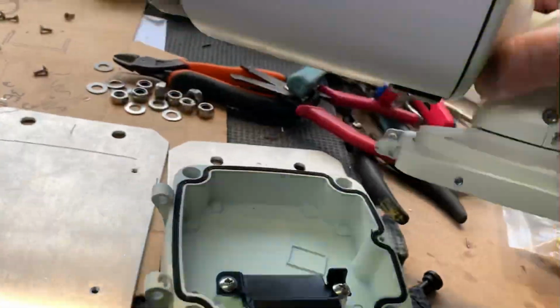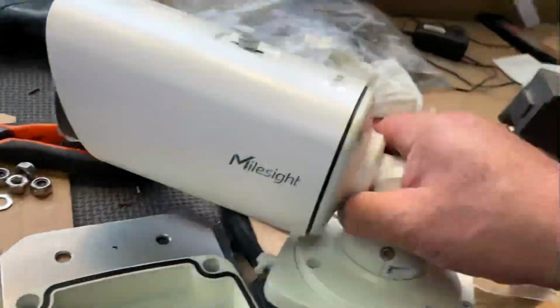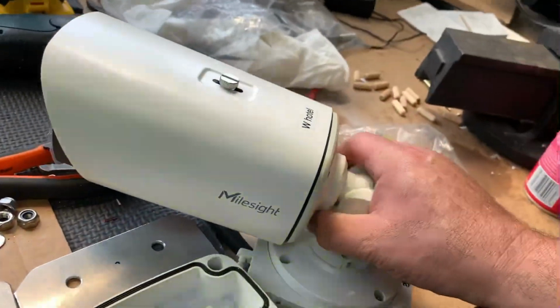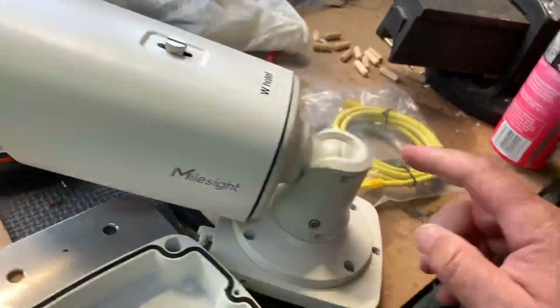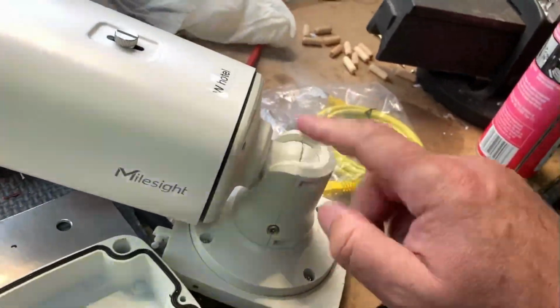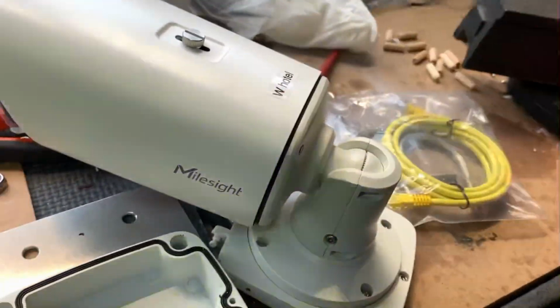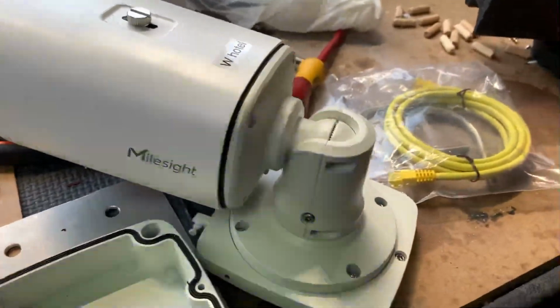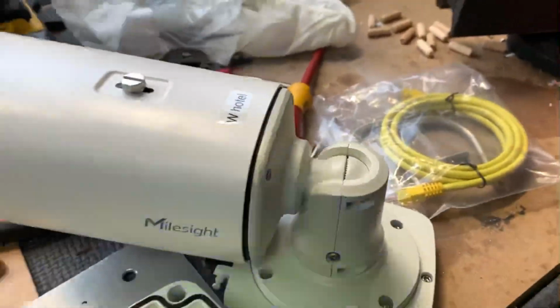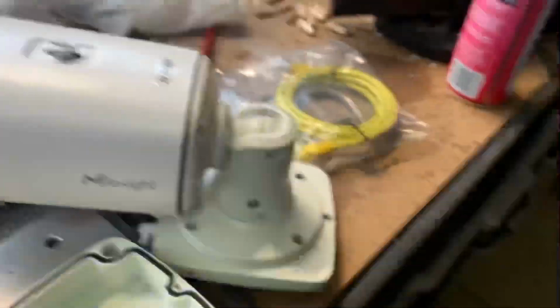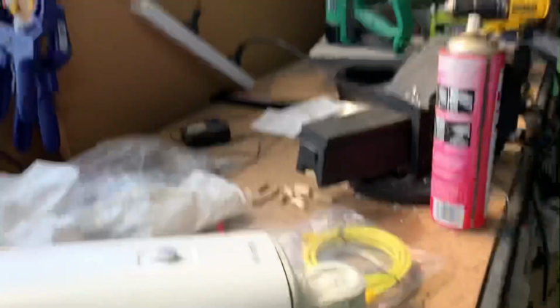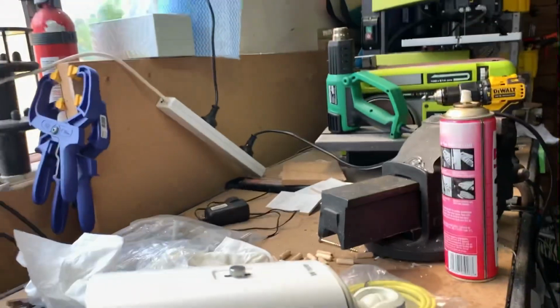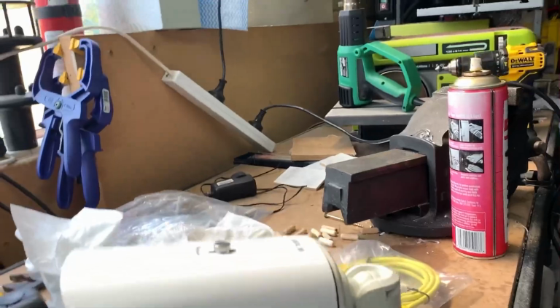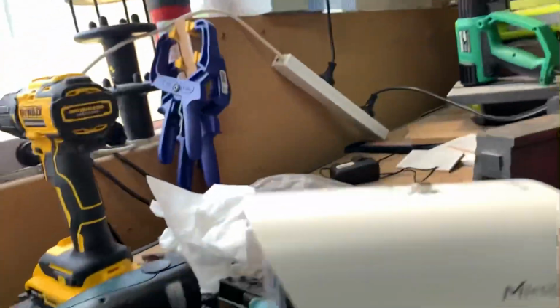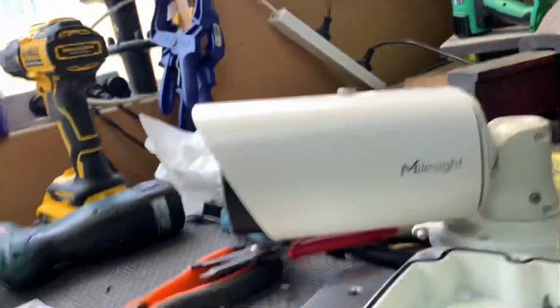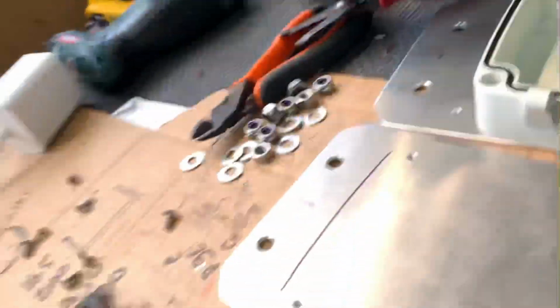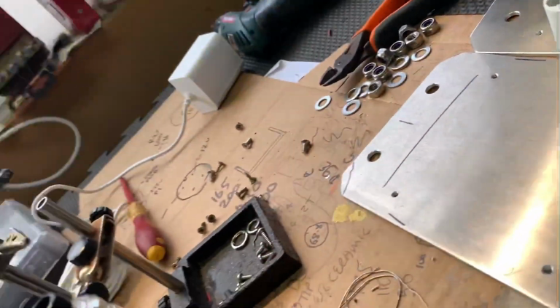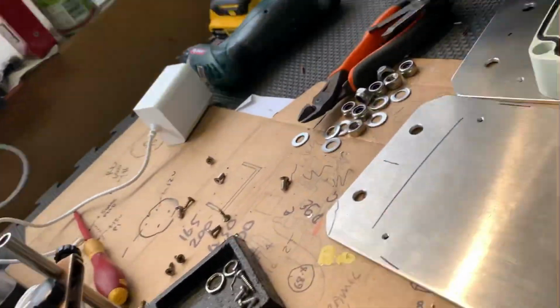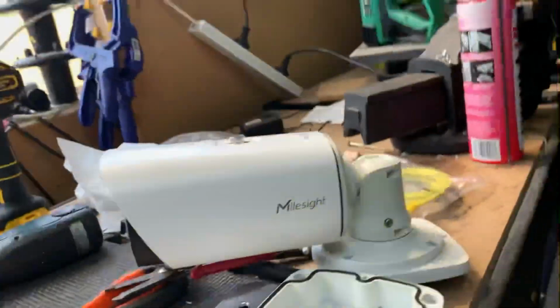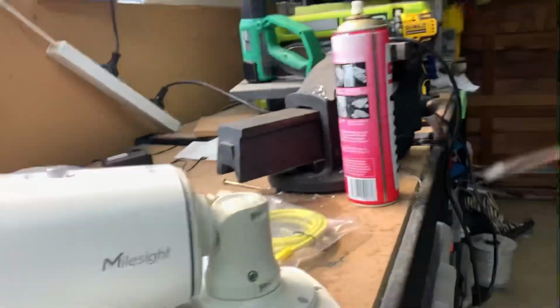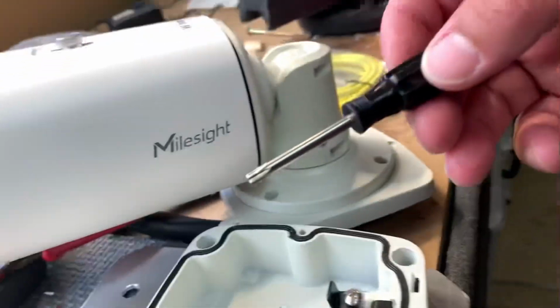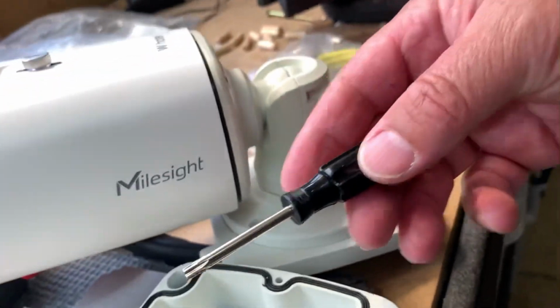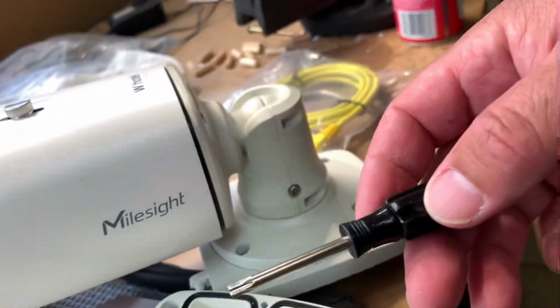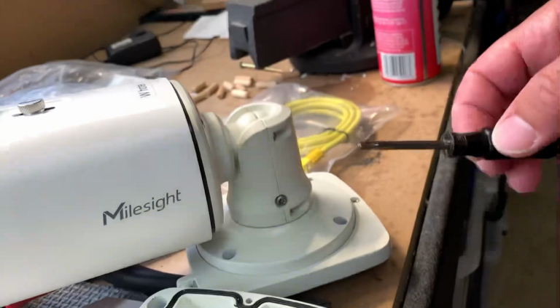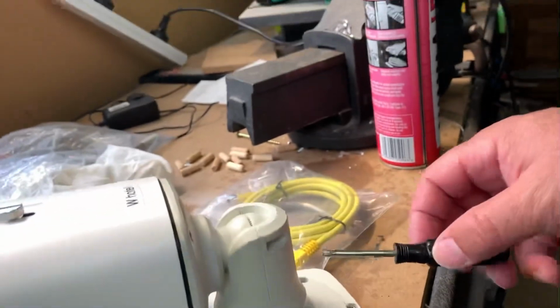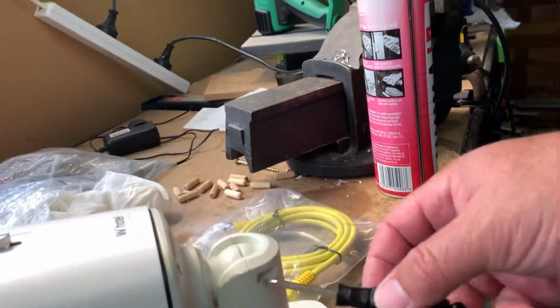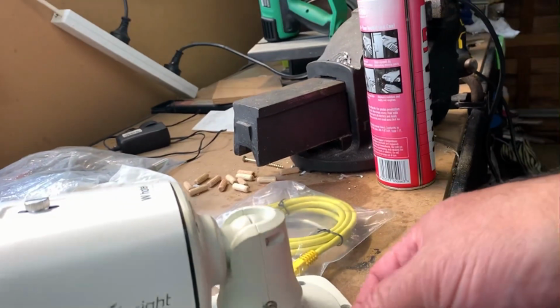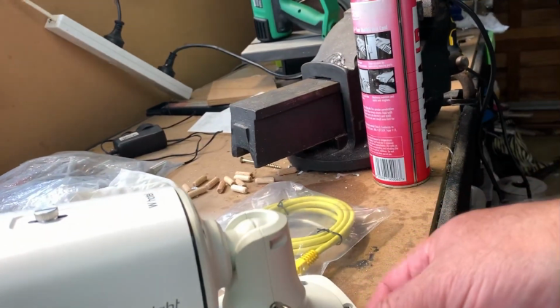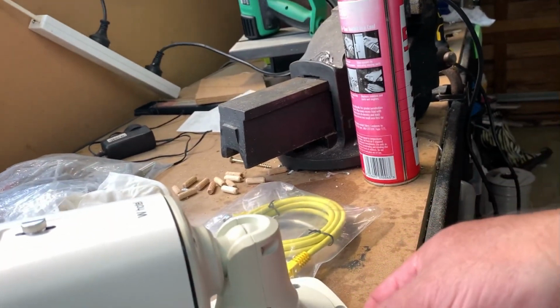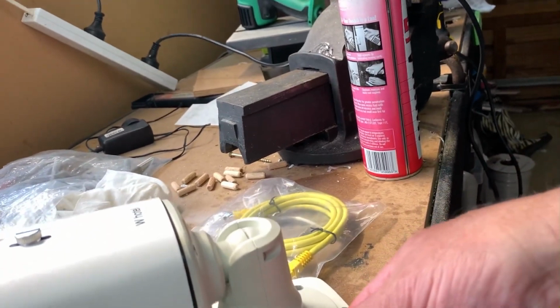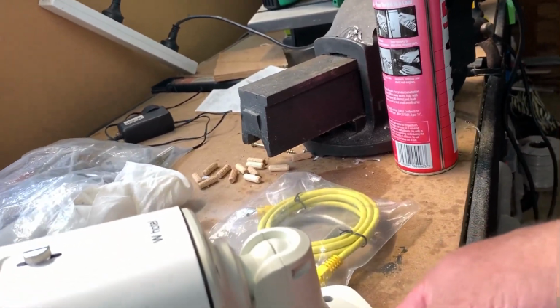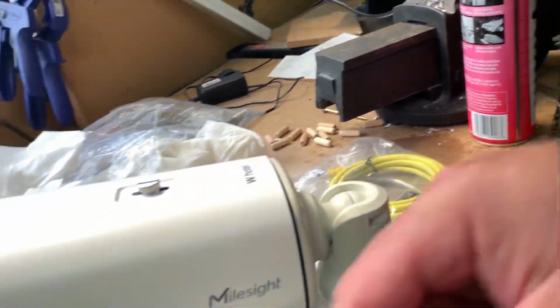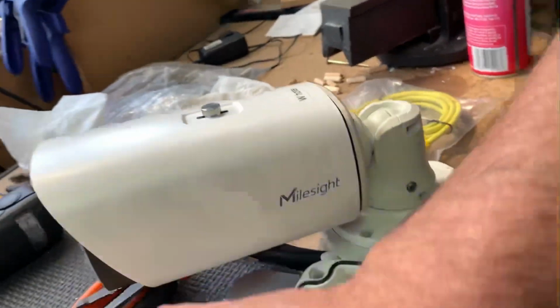Now, if you want to adjust this, you can do that — there's a key thing here that goes in and adjusts on that. I'll send another video on doing that.